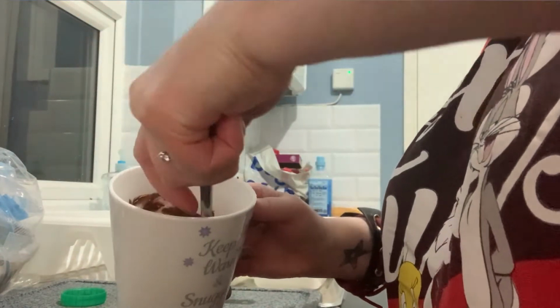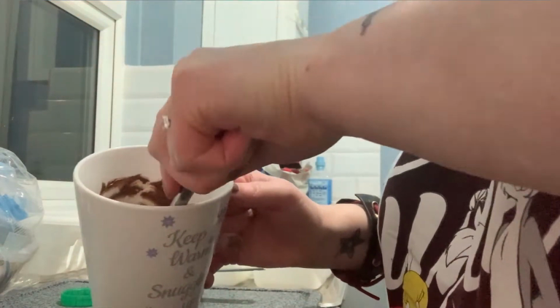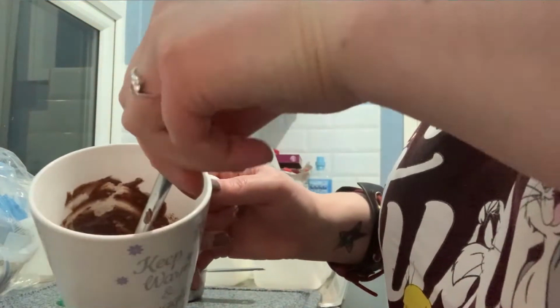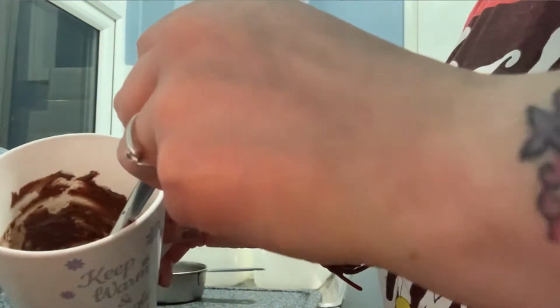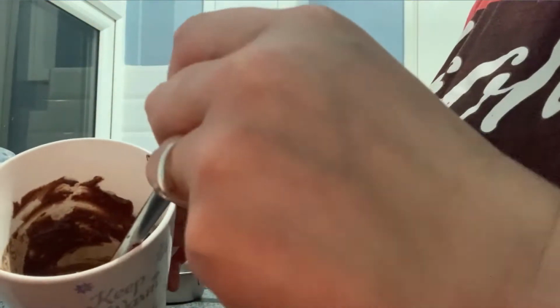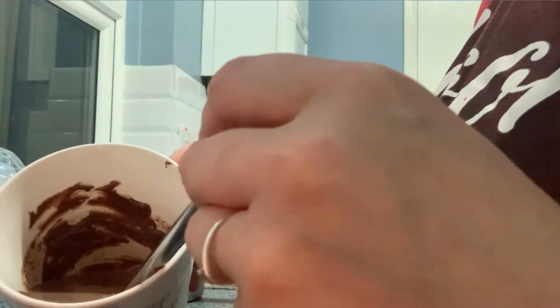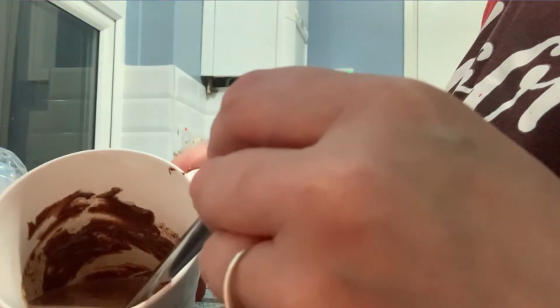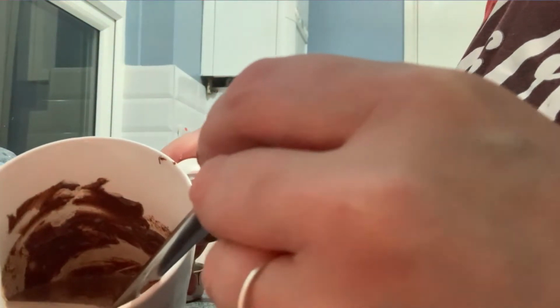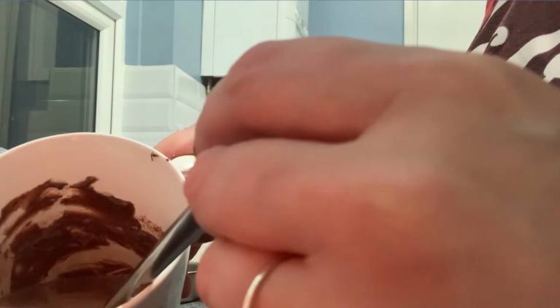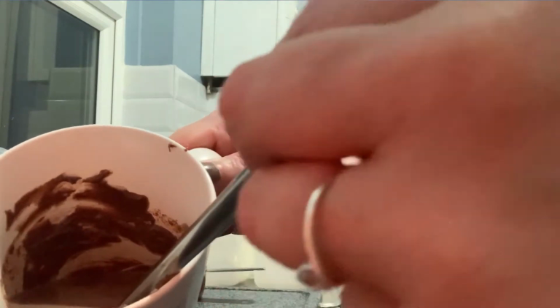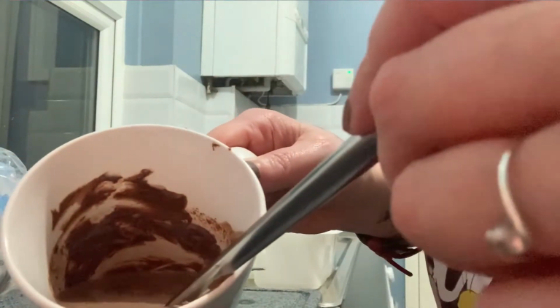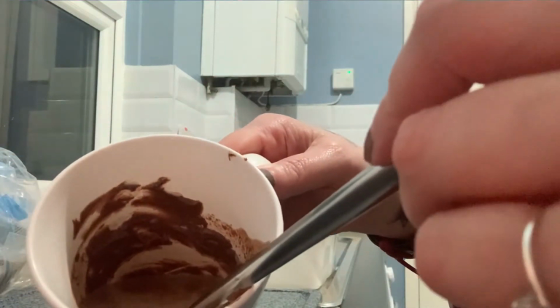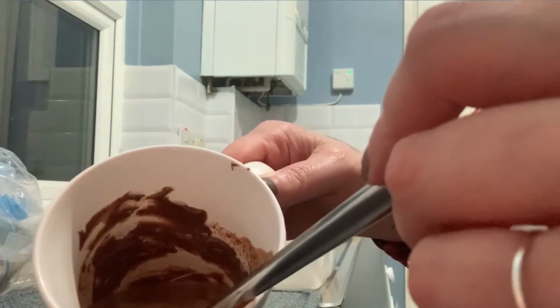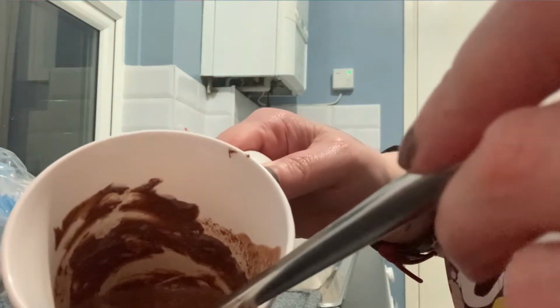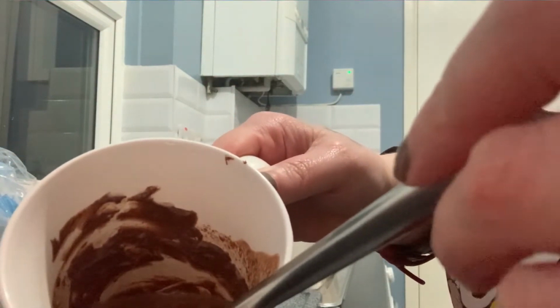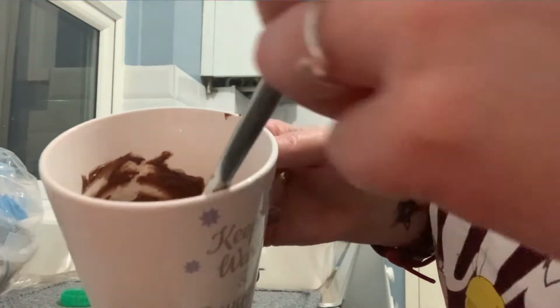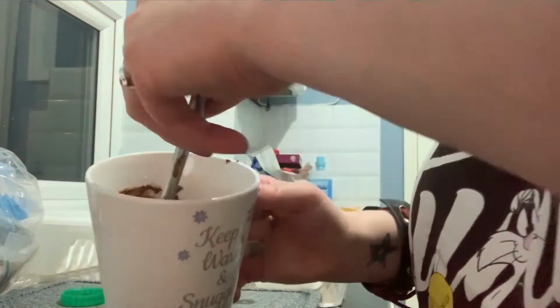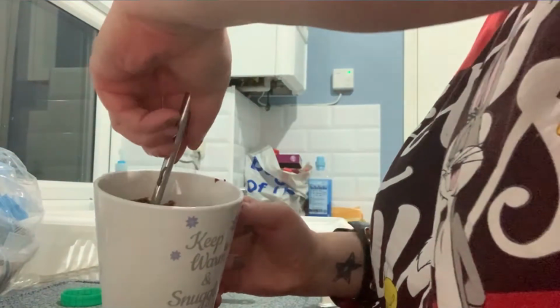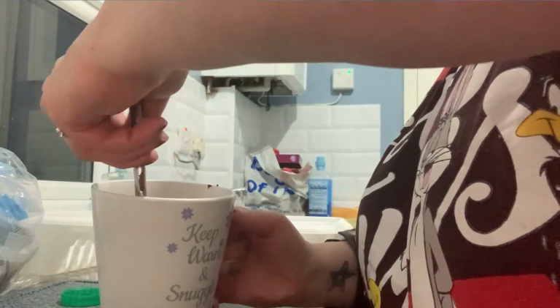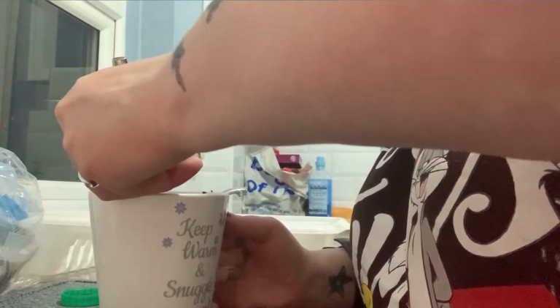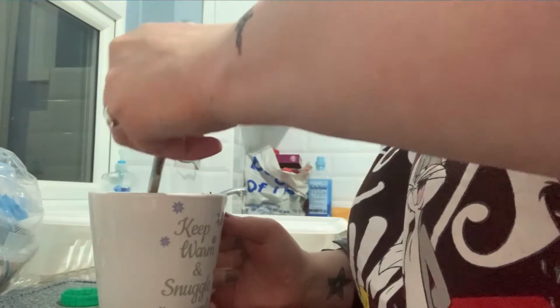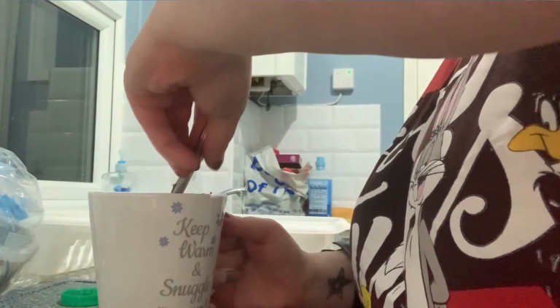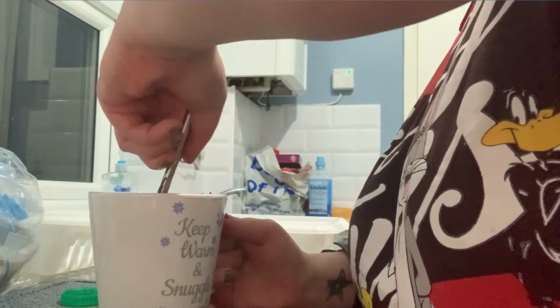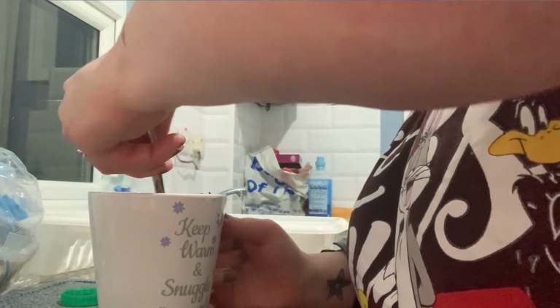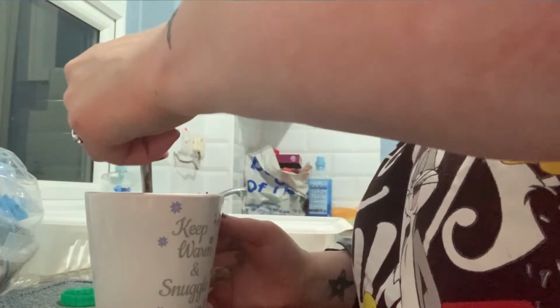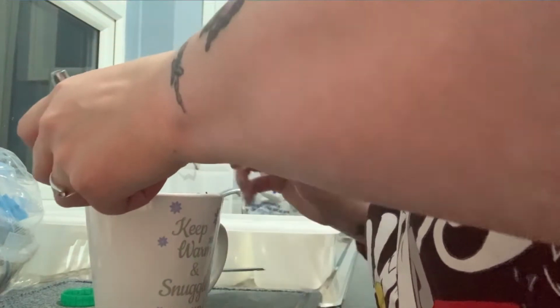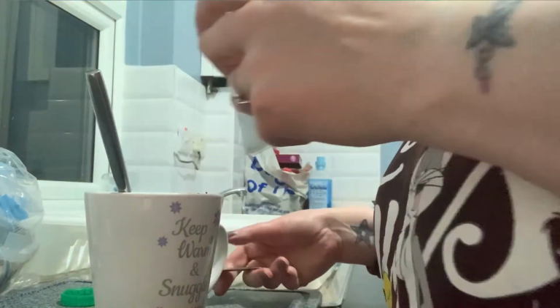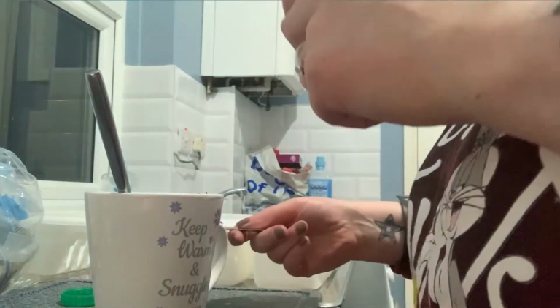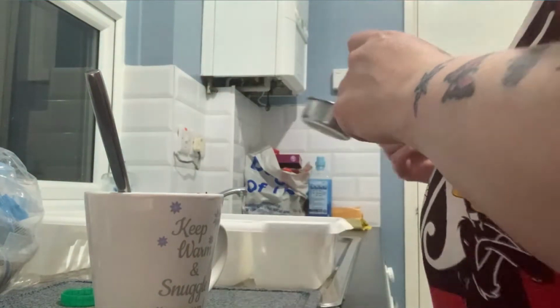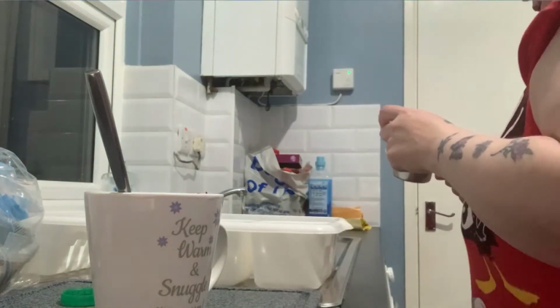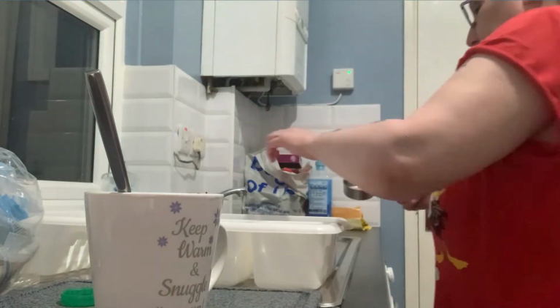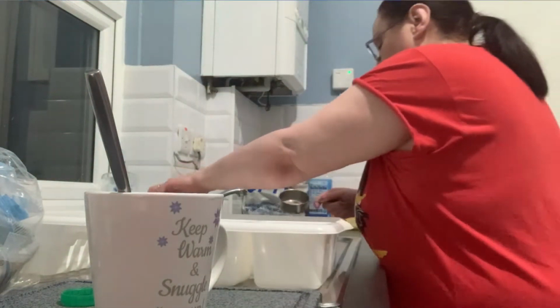As you can see it's a bit difficult to see, I'm sorry. It is still a bit lumpy, like I said. Right, I'm going to wash this cup.